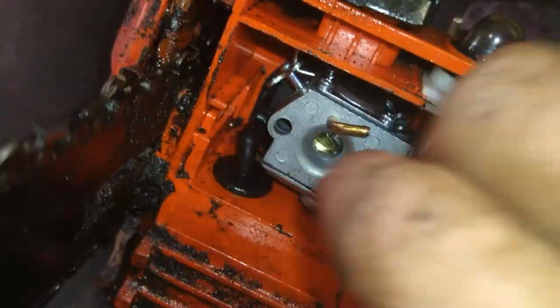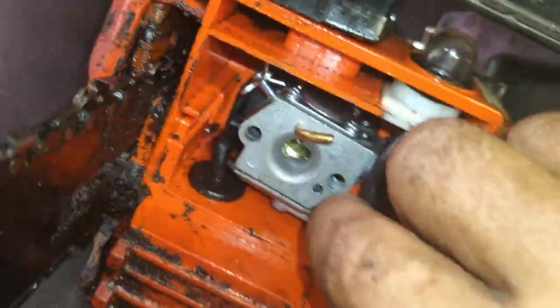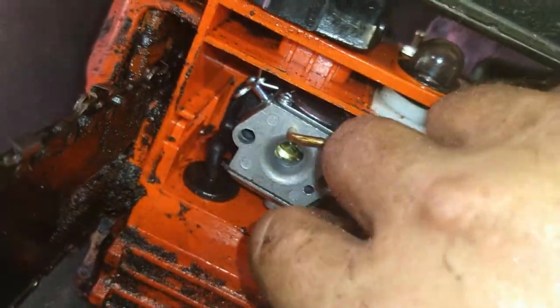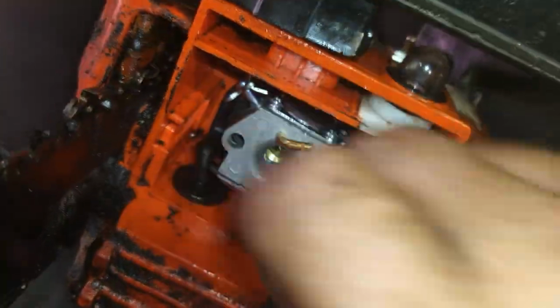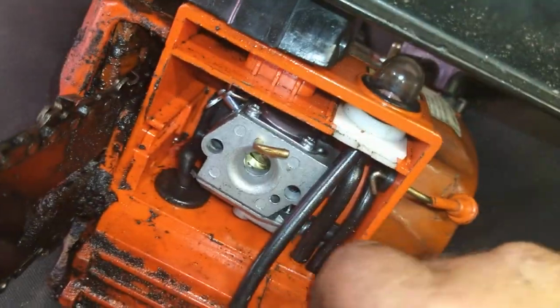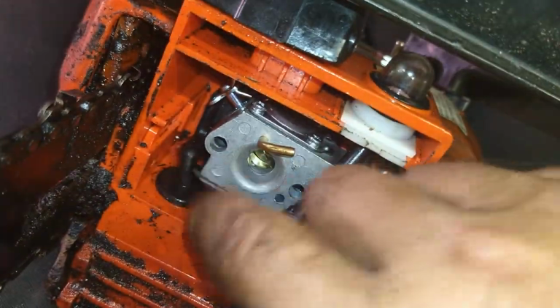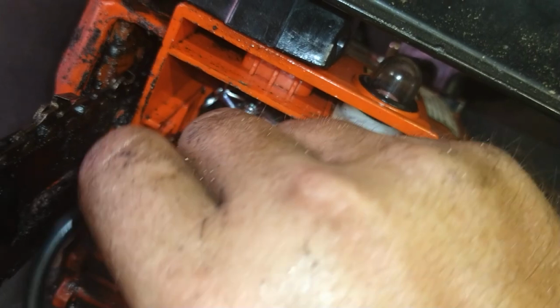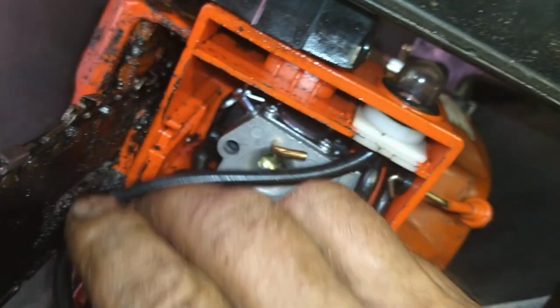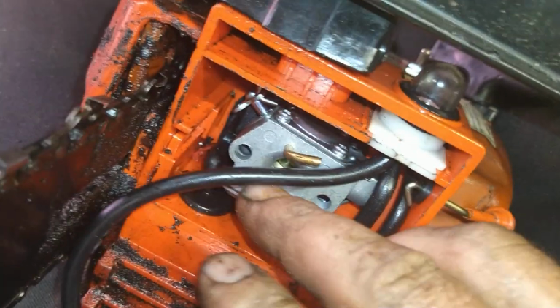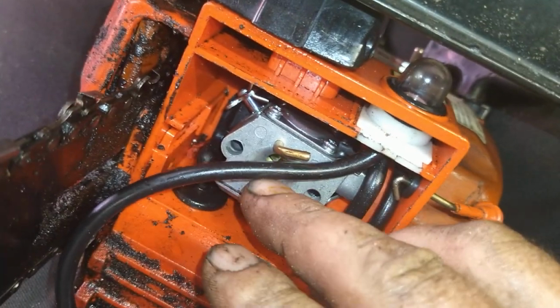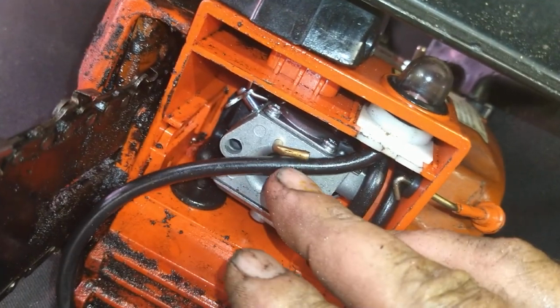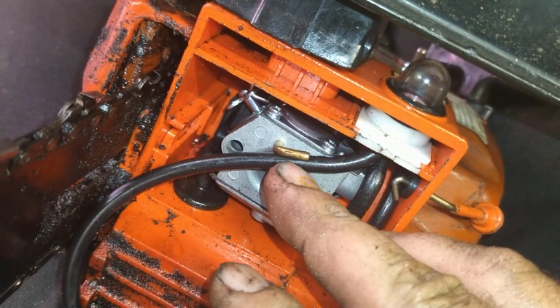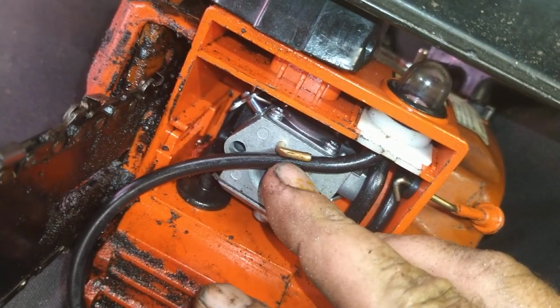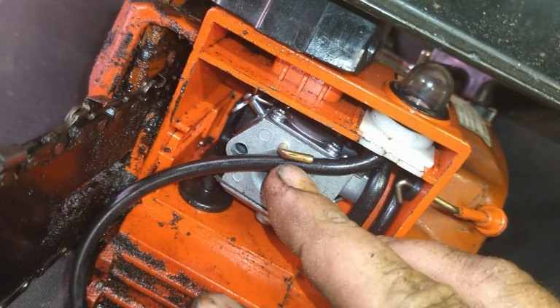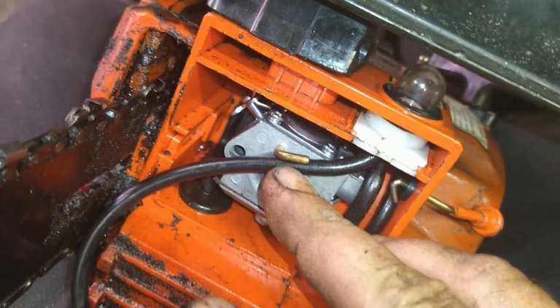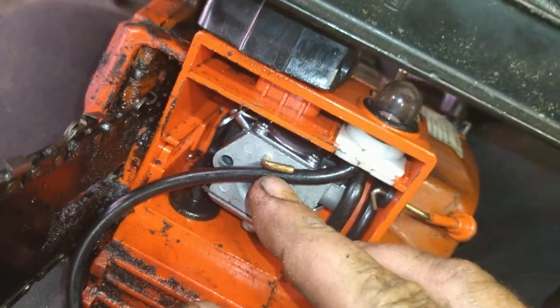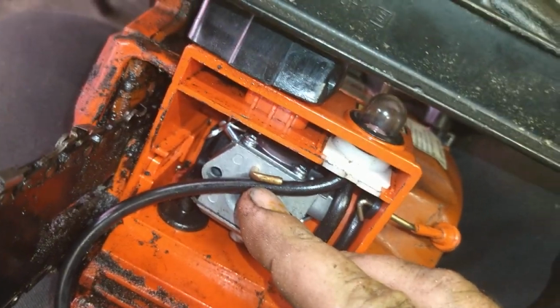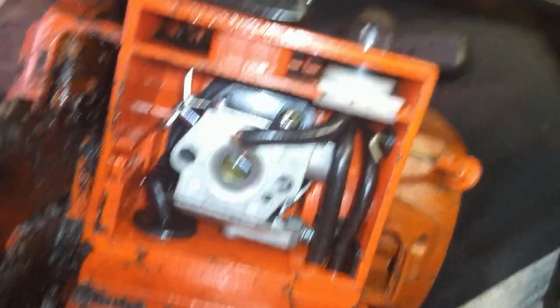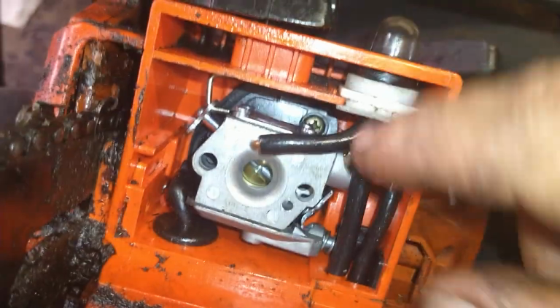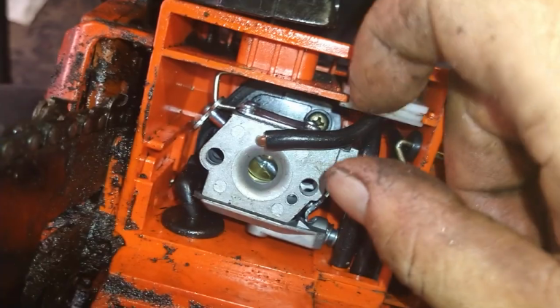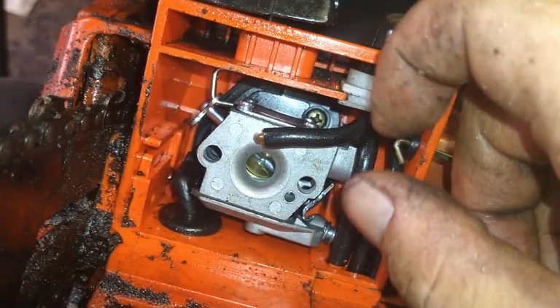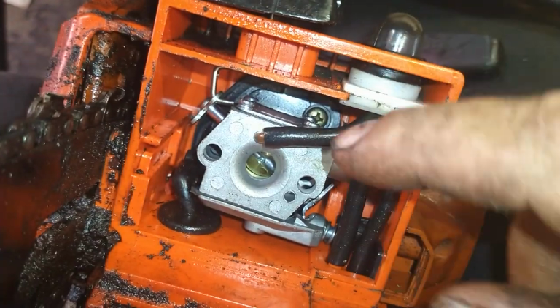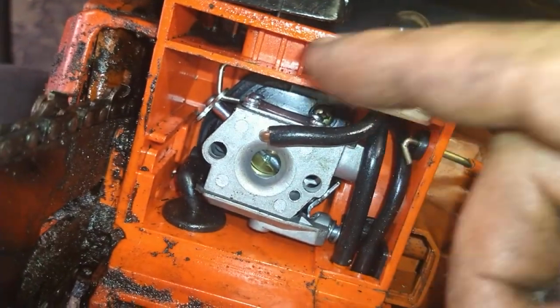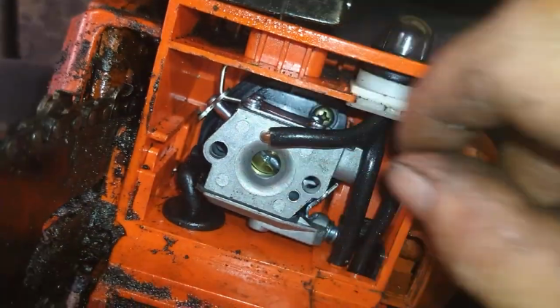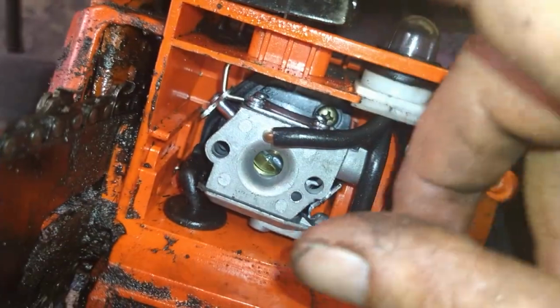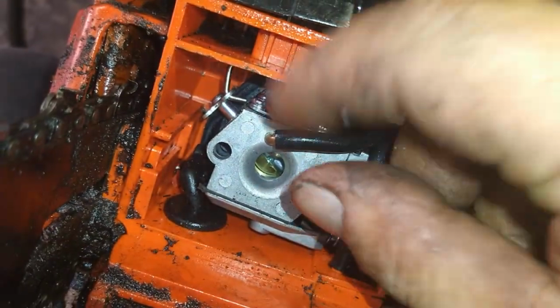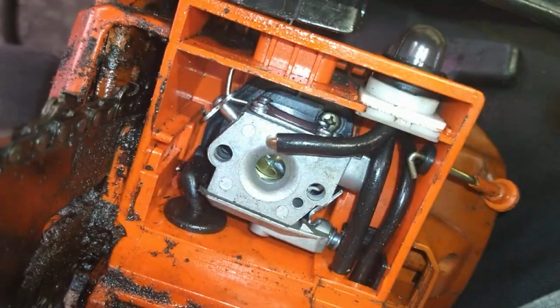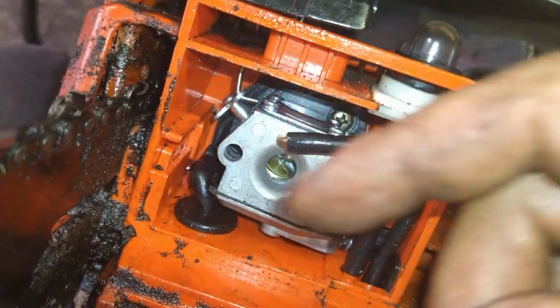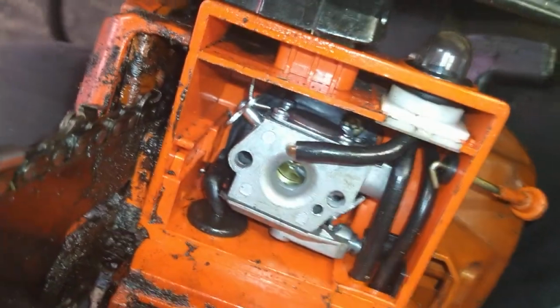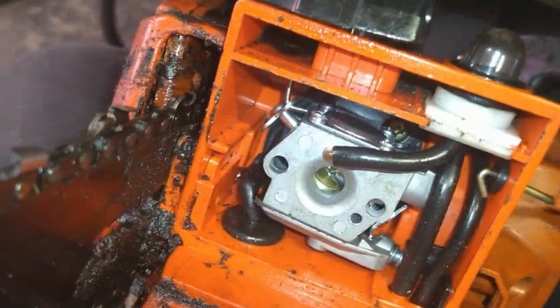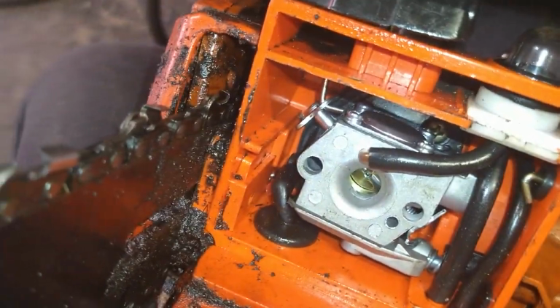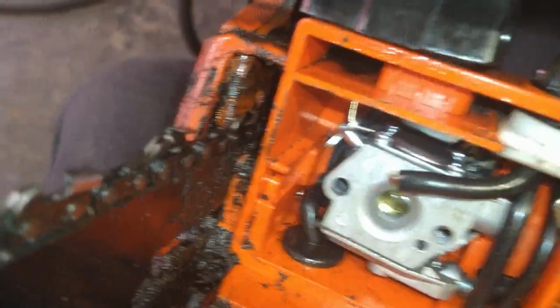Cut and bring this line over and cut it to size so that it fits on there like that. If it's too long and it kinks, just pull it back off, cut a little more off, go back on — no big deal.